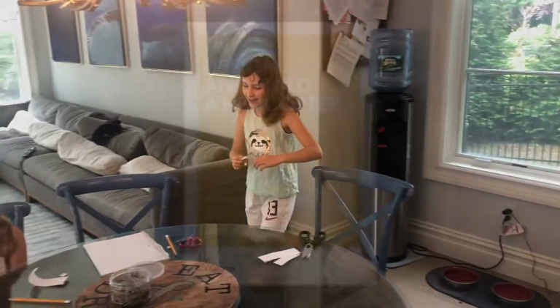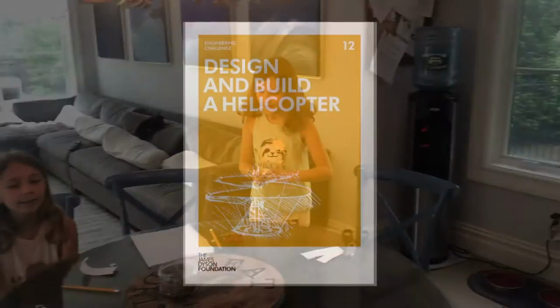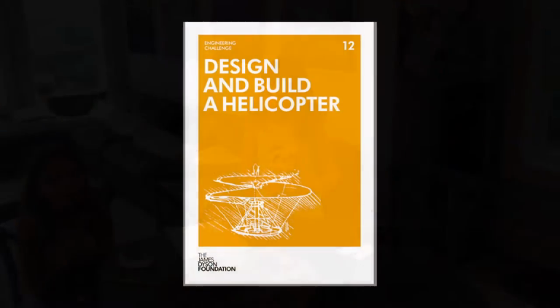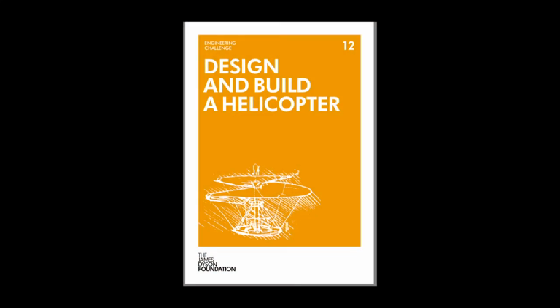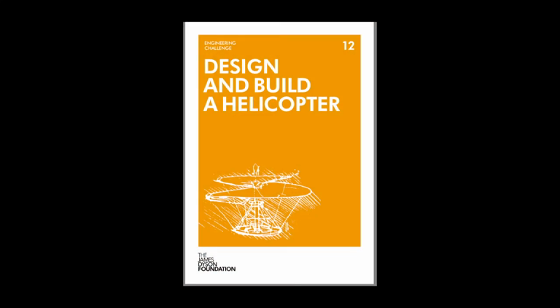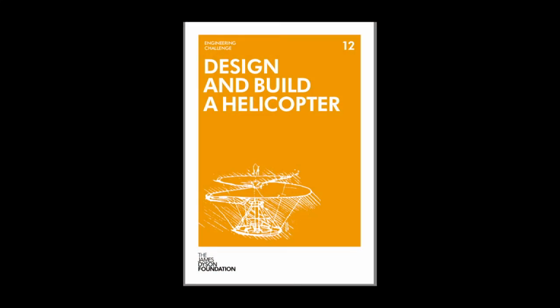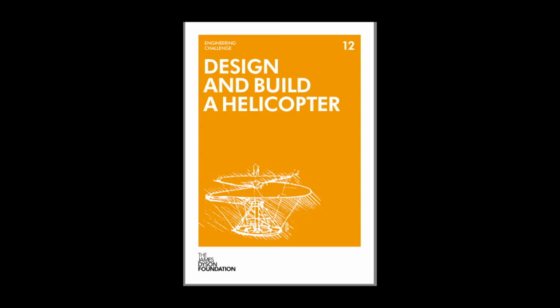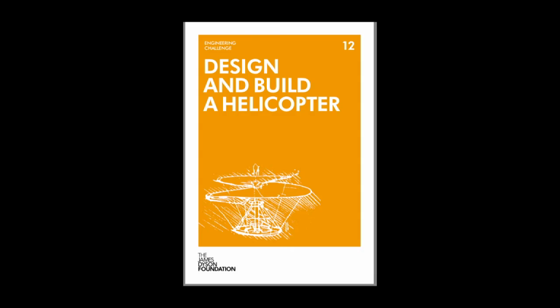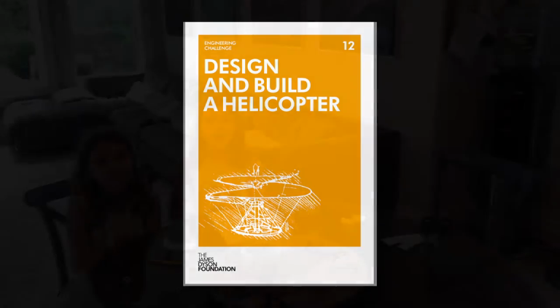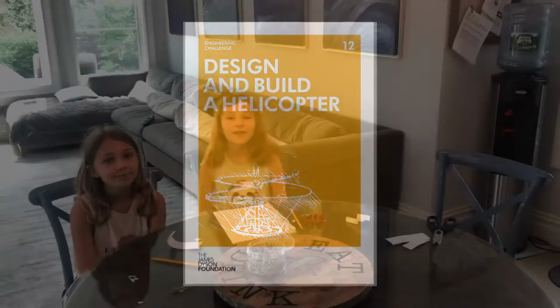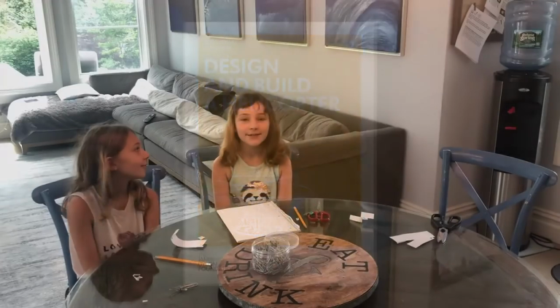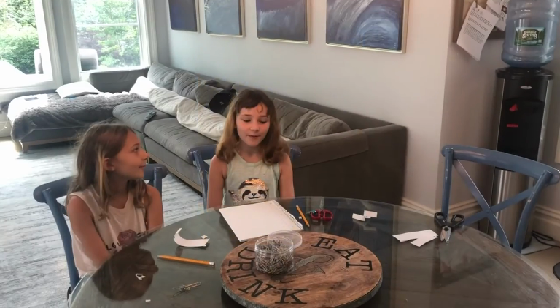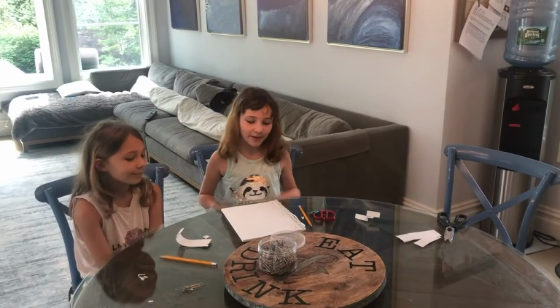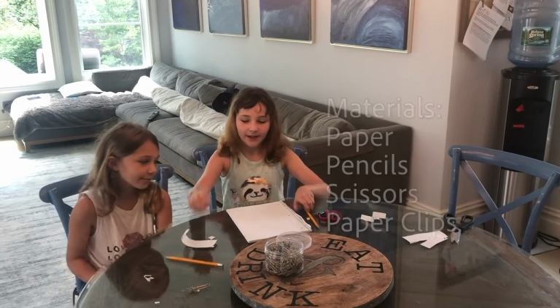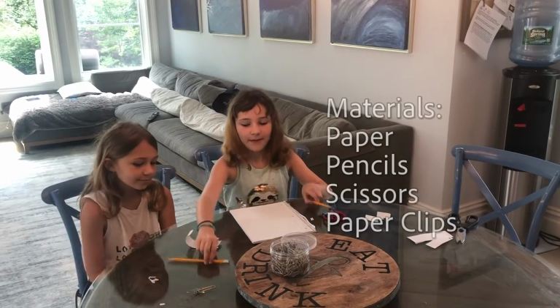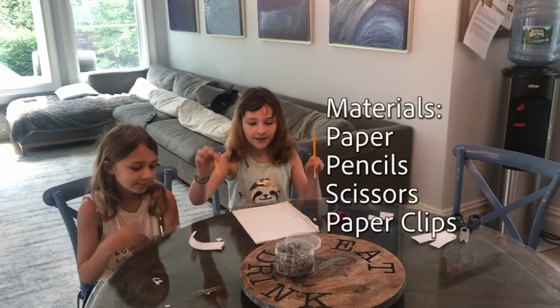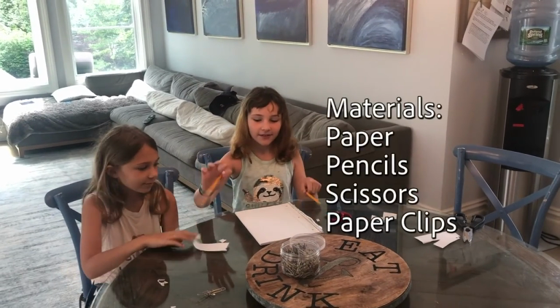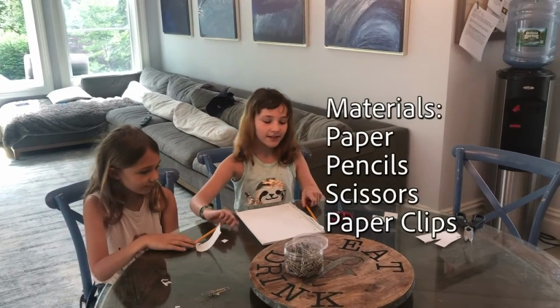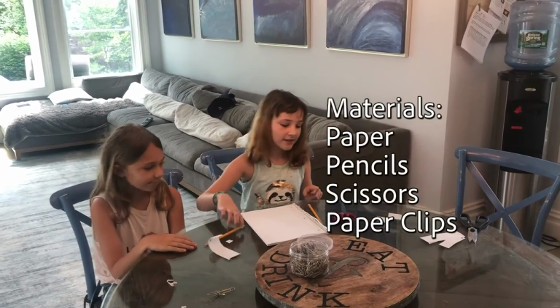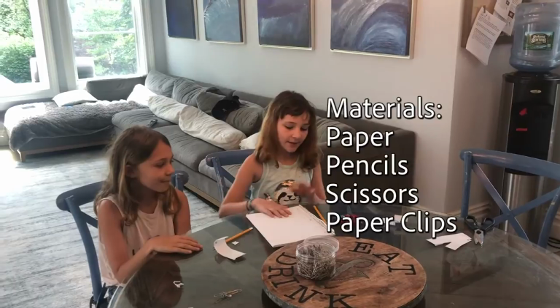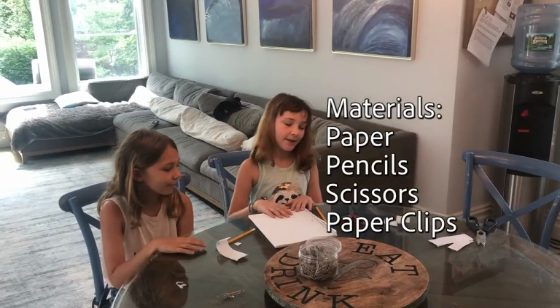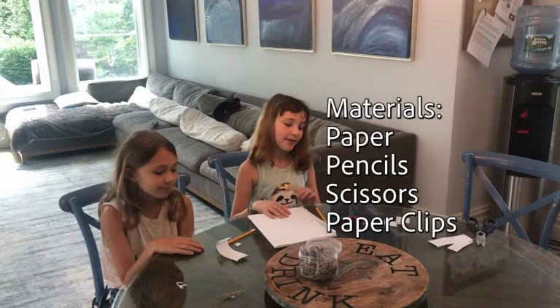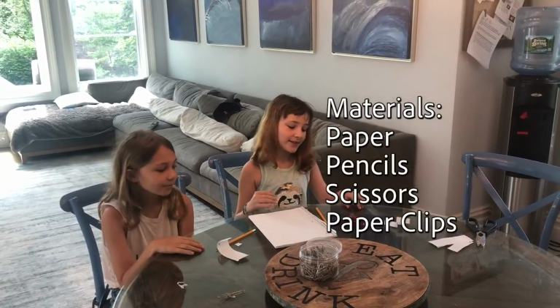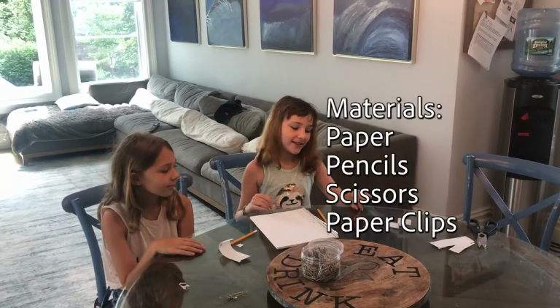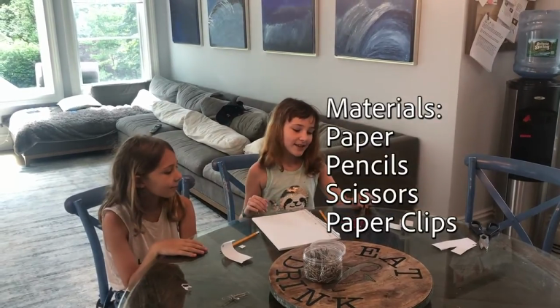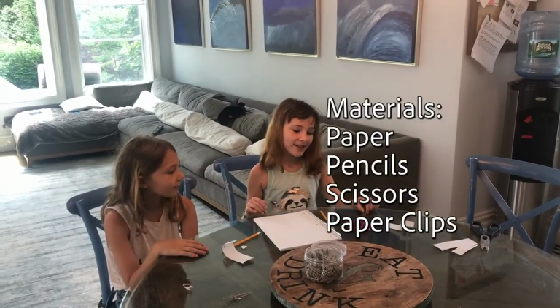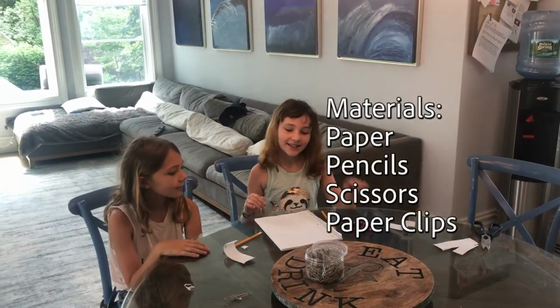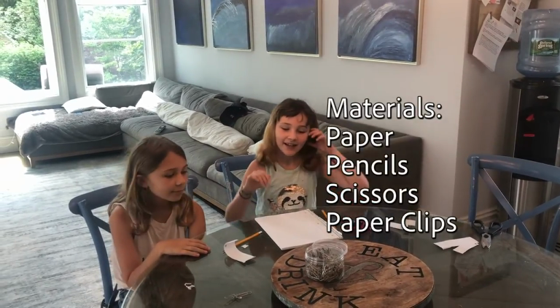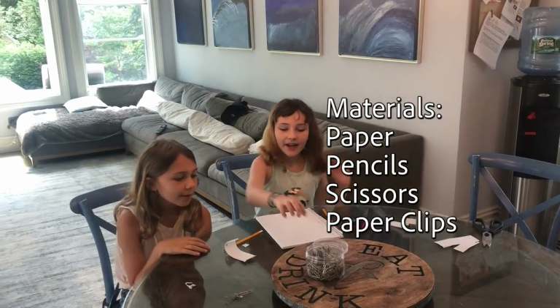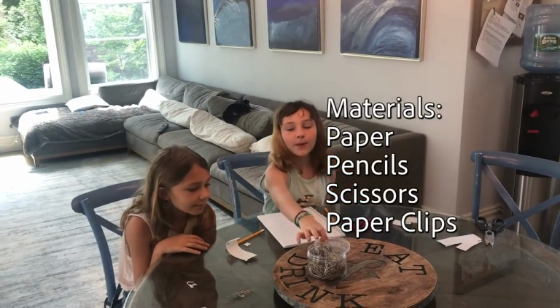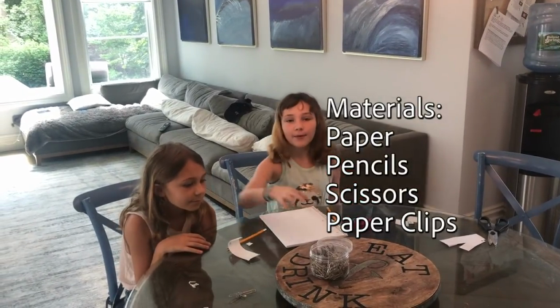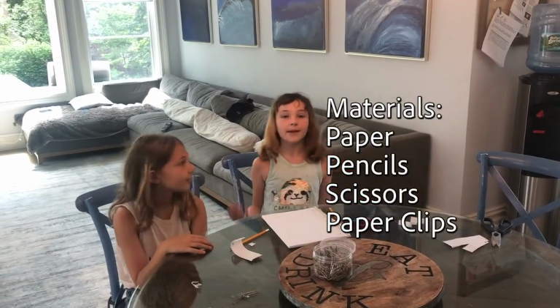This experiment comes from the James Dyson Foundation. For this experiment we will need pencils, paper of course, scissors, and a paper clip or tape.